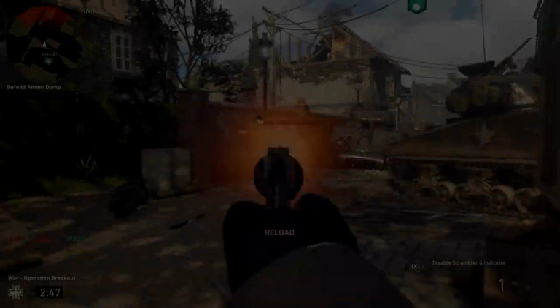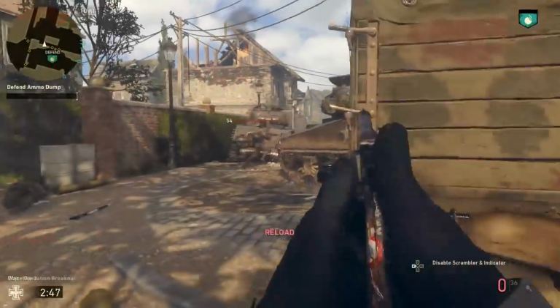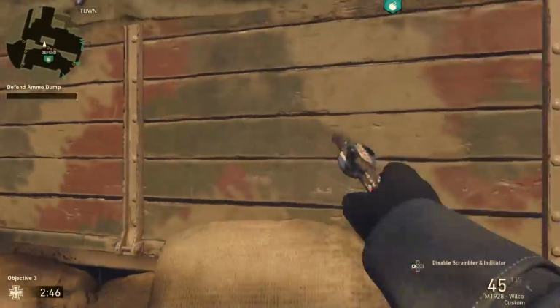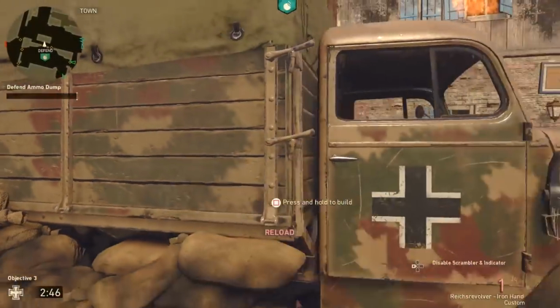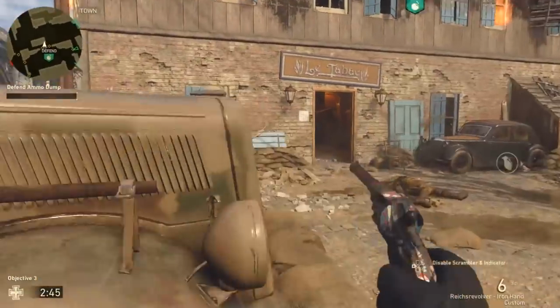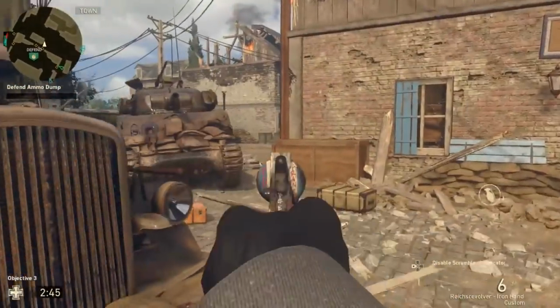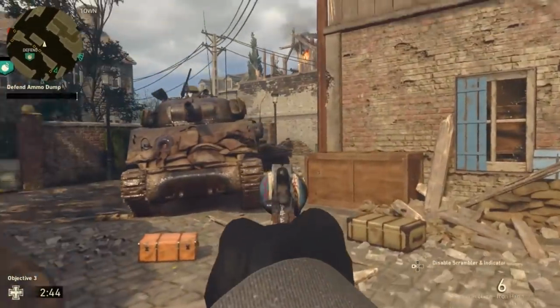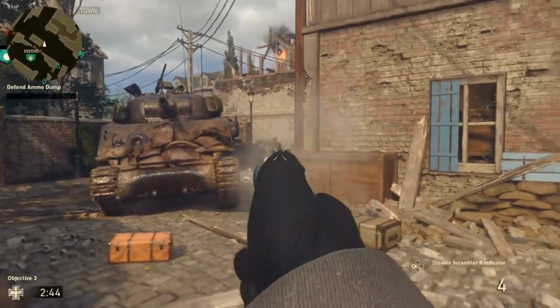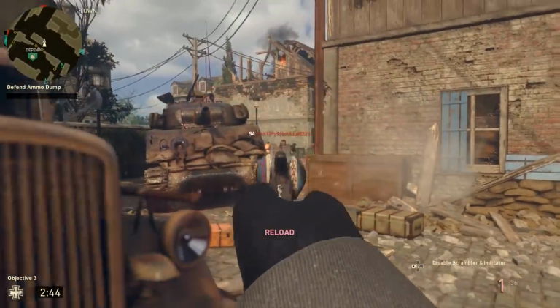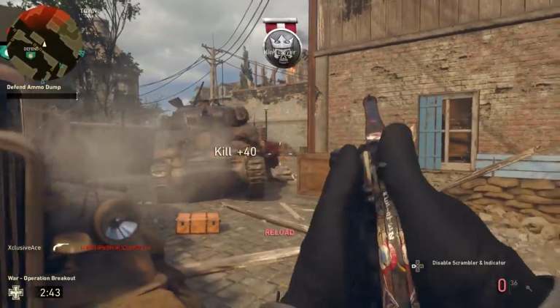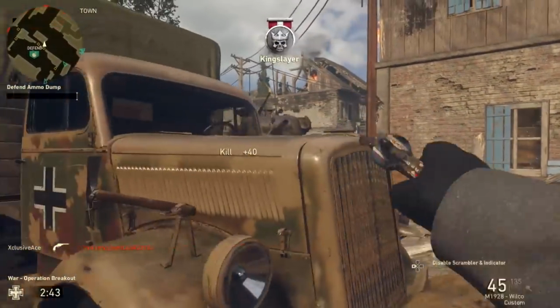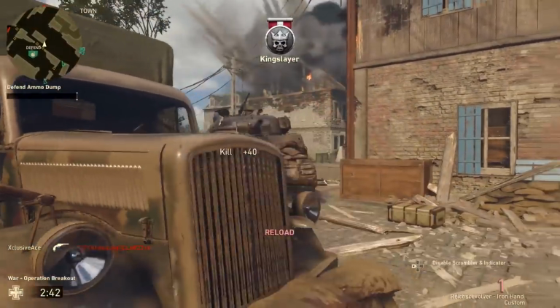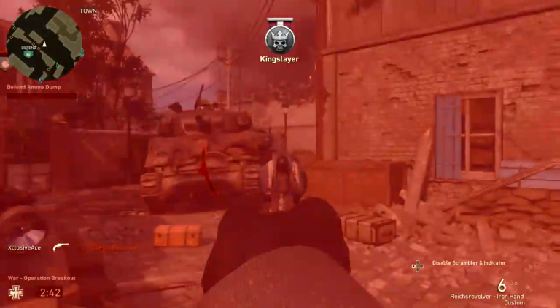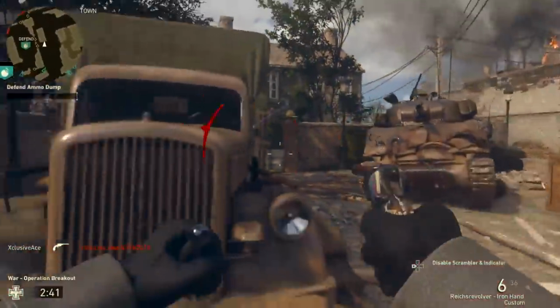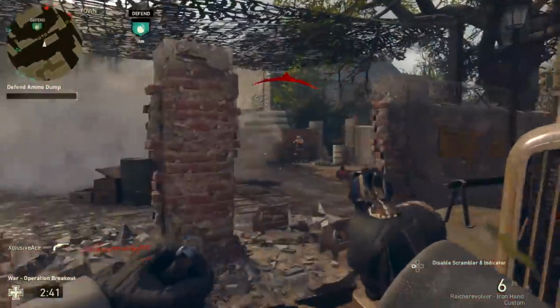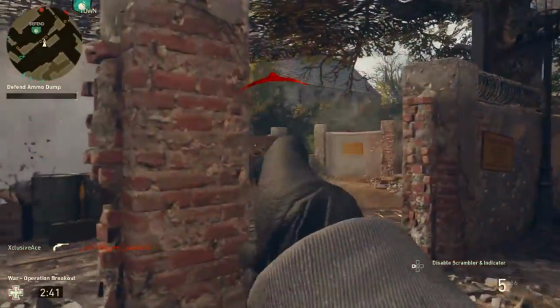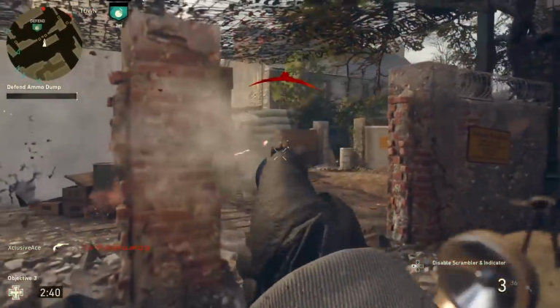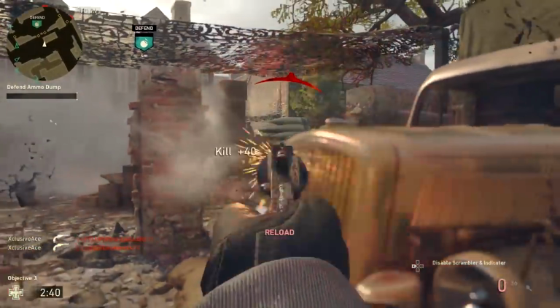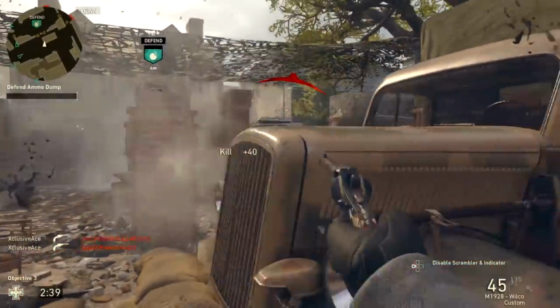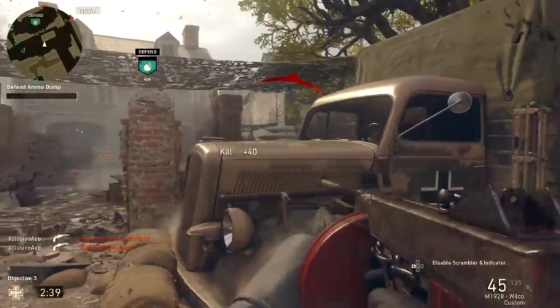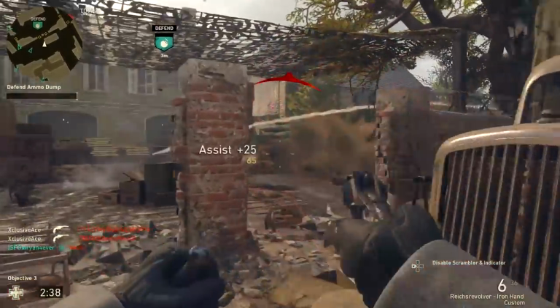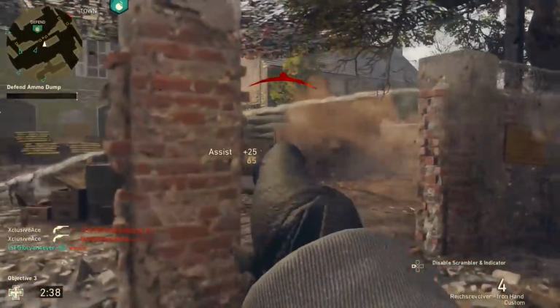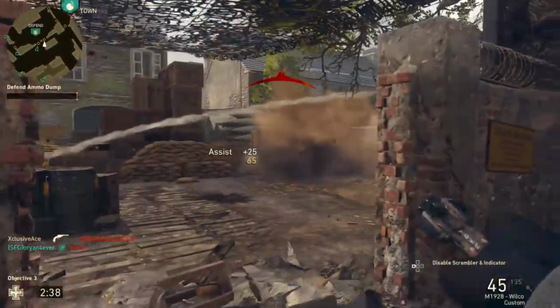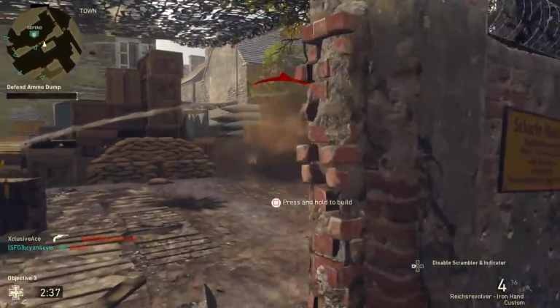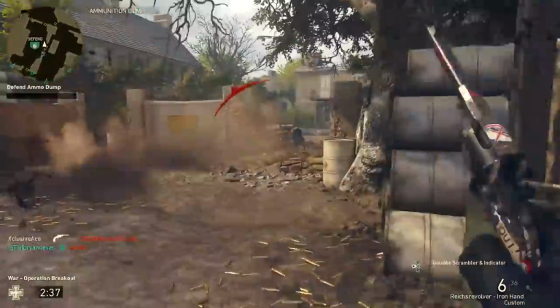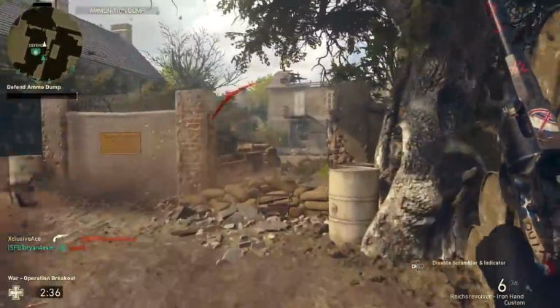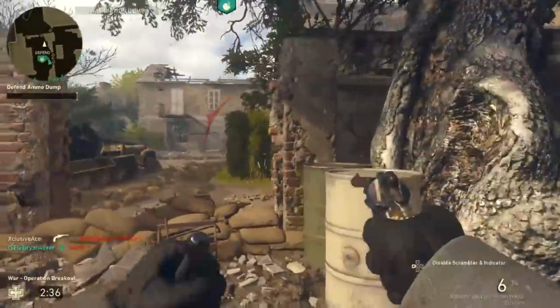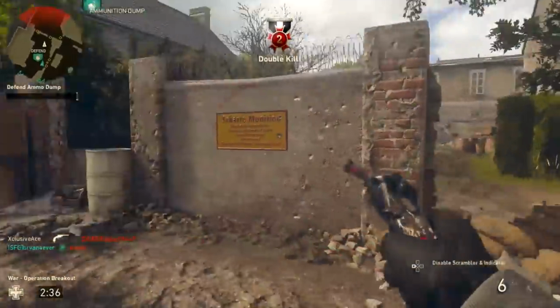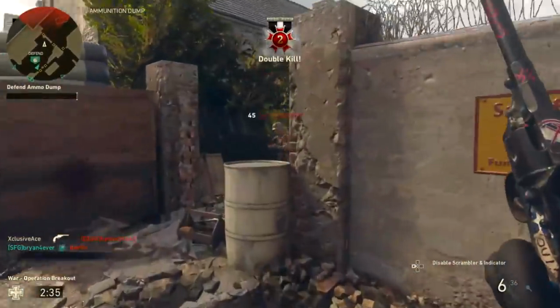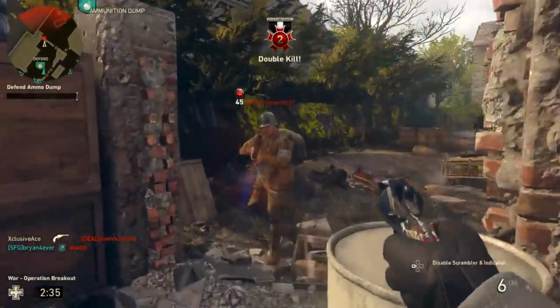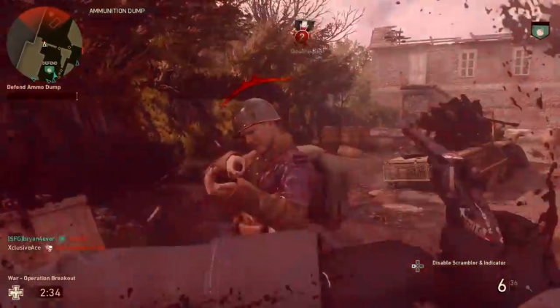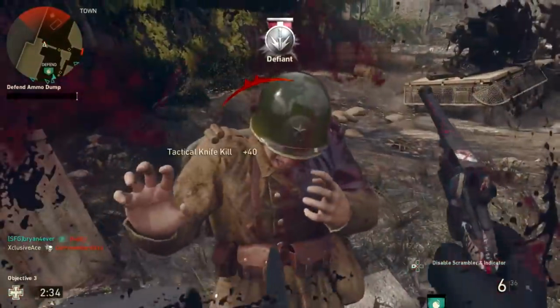What's up guys, my name is Ace and welcome back to another gun guide. This is the series where I go into great detail with all of the stats of every one of the weapons in COD World War 2. In today's episode we're going to be covering the second of the new pistols that was added with the Resistance event — and this is the Reich's Revolver.